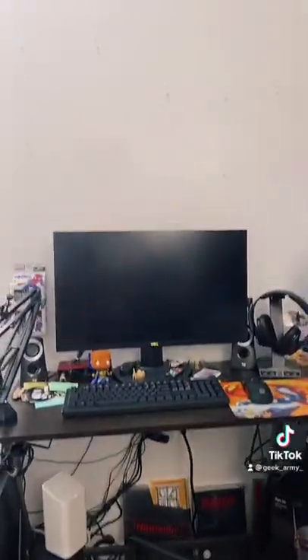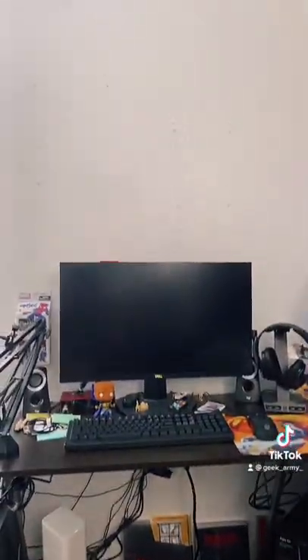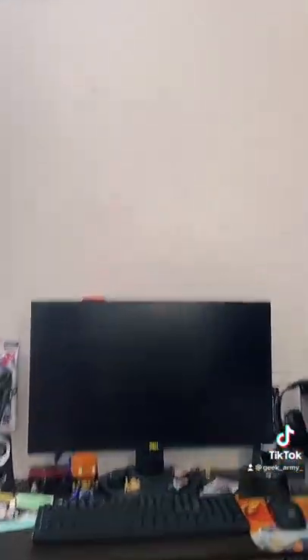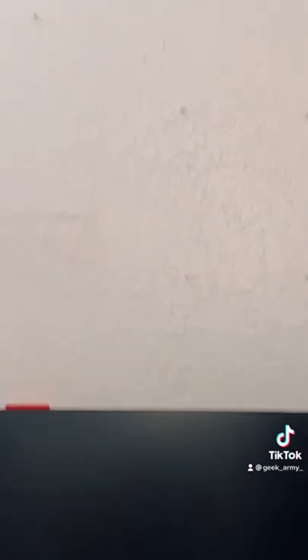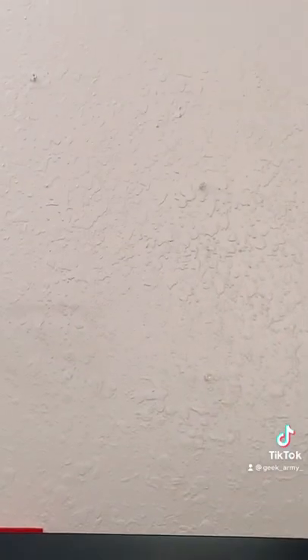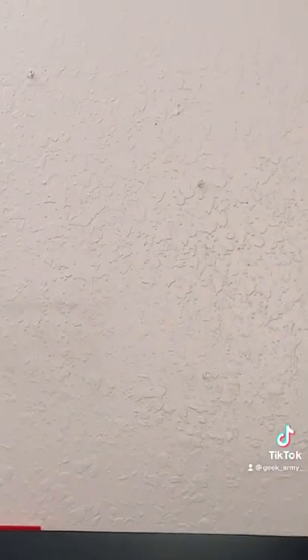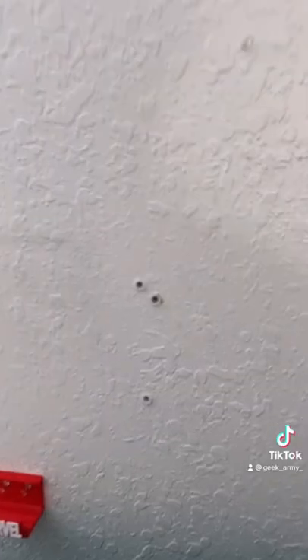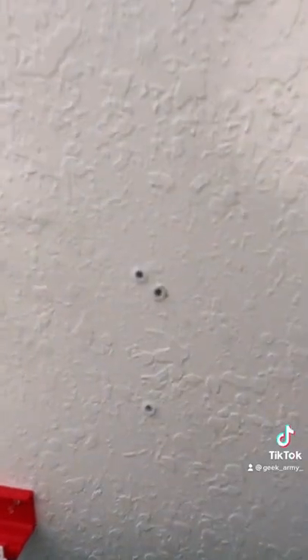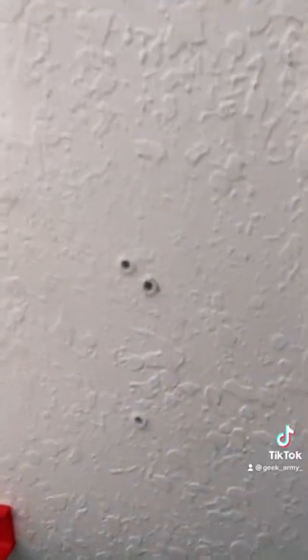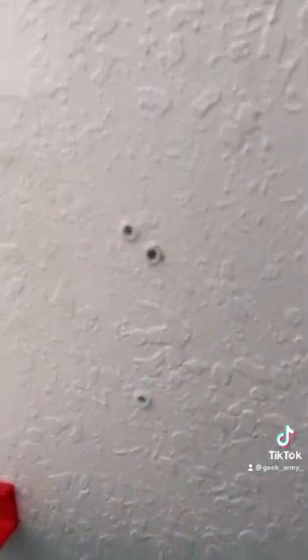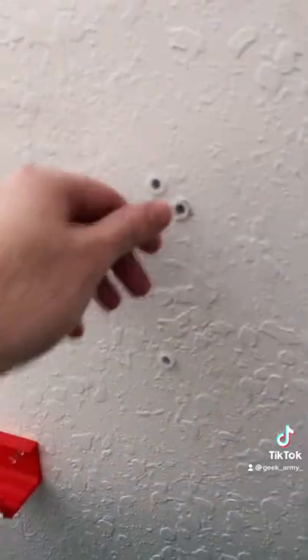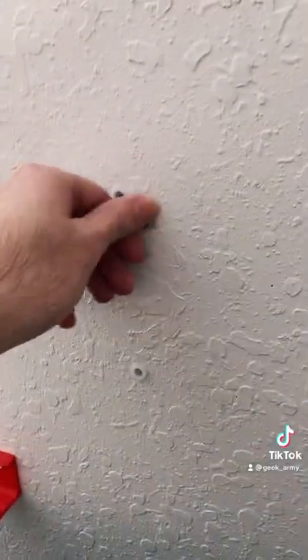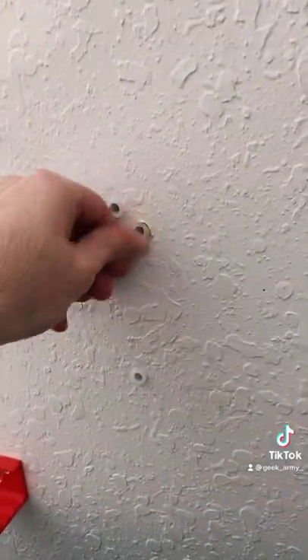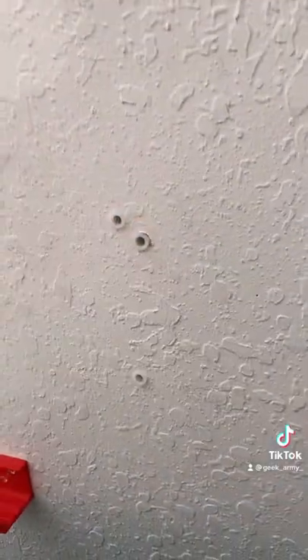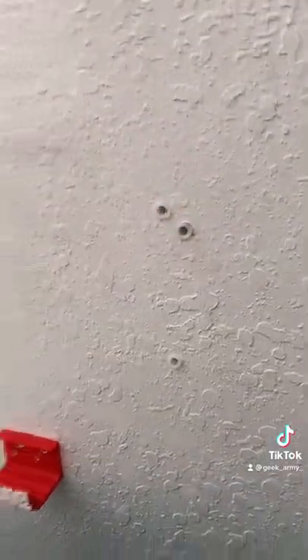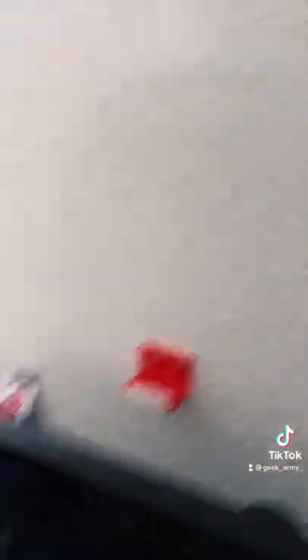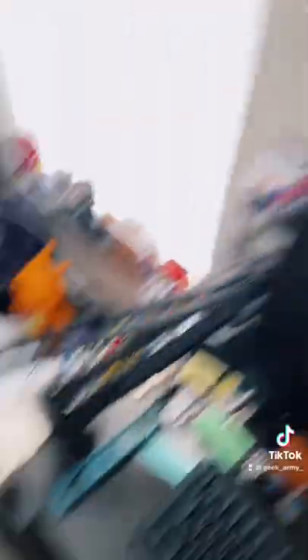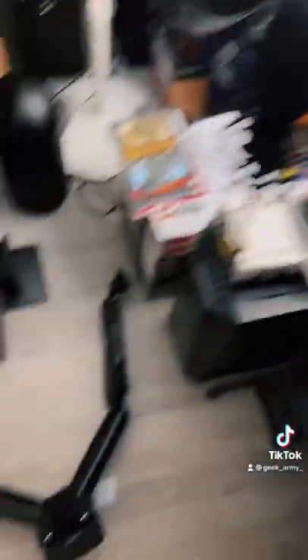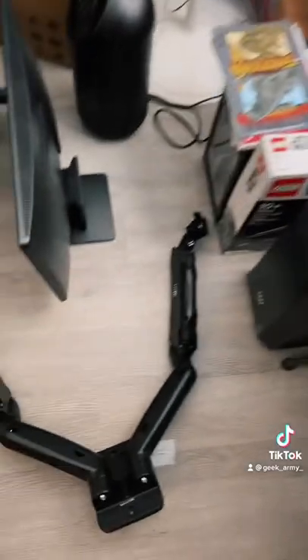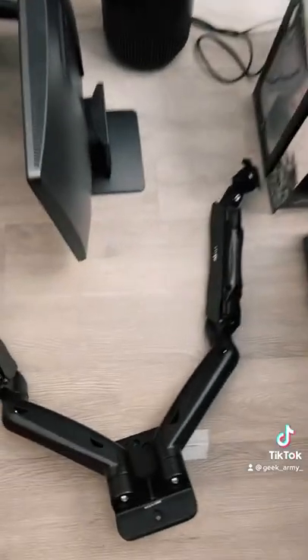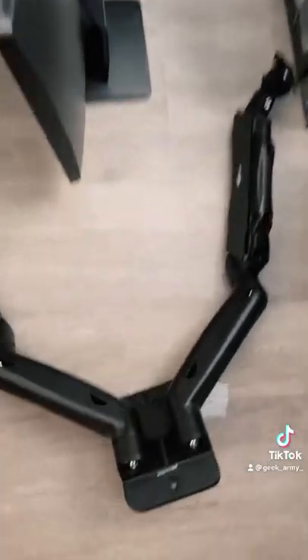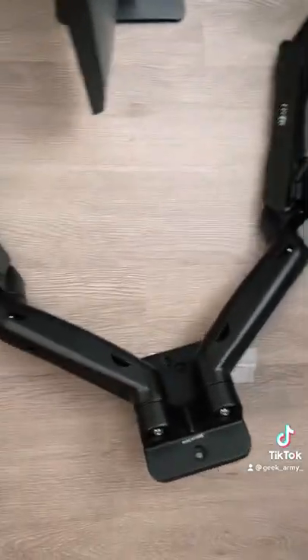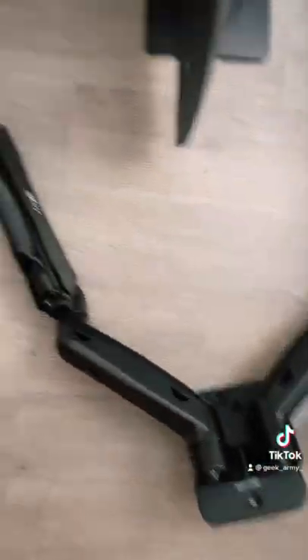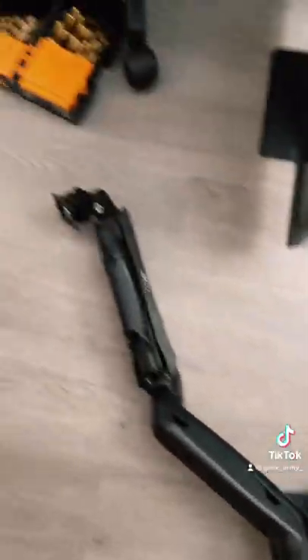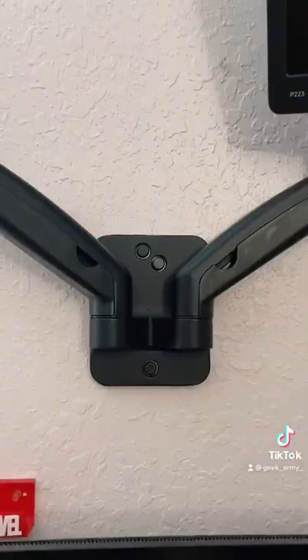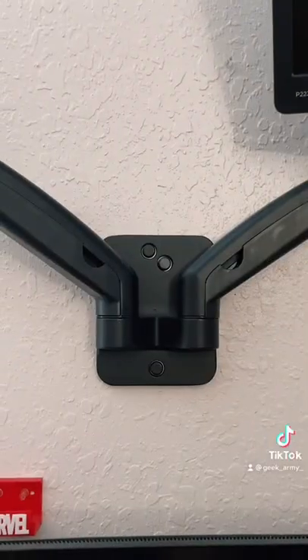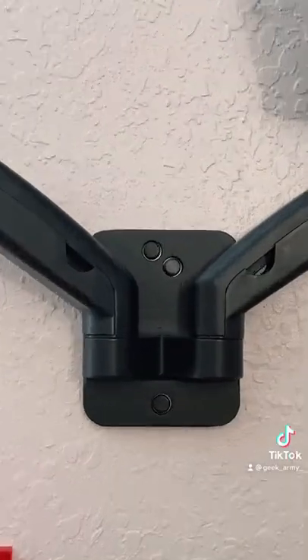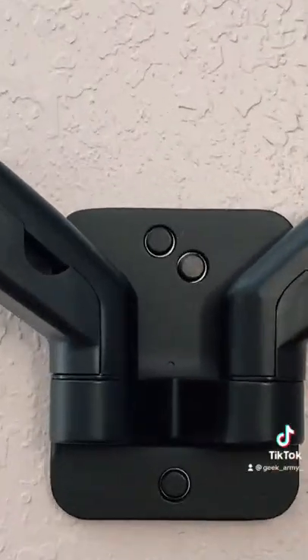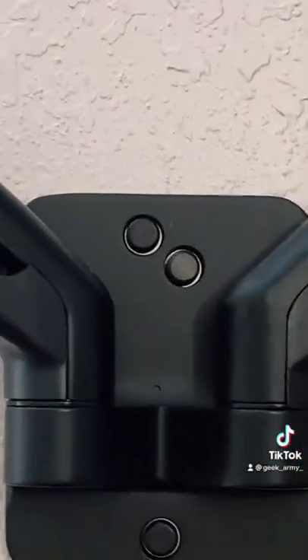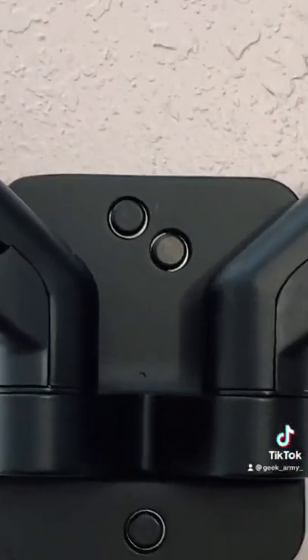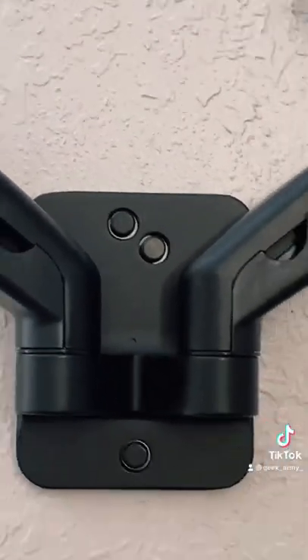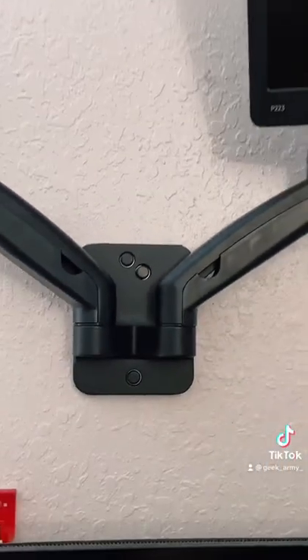Next we have to do some measuring. The measuring and drilling has been done. The mount is officially on the wall.